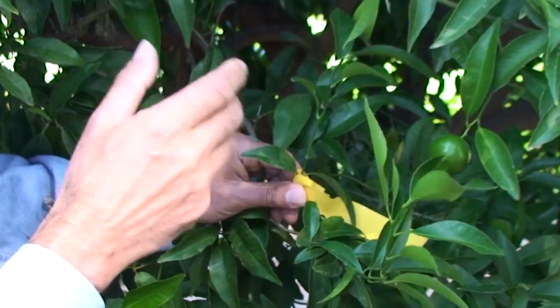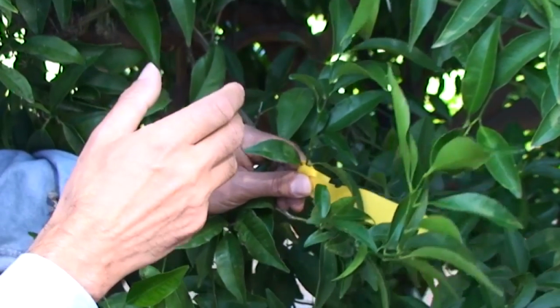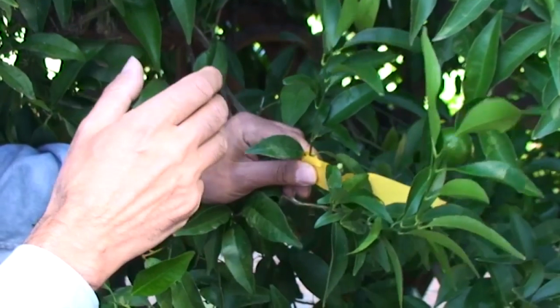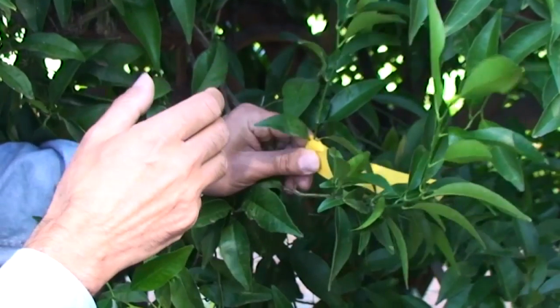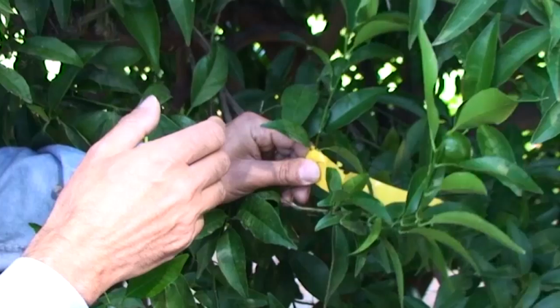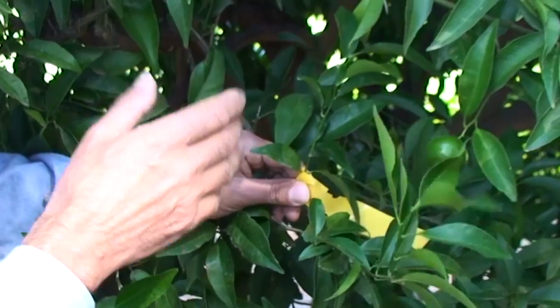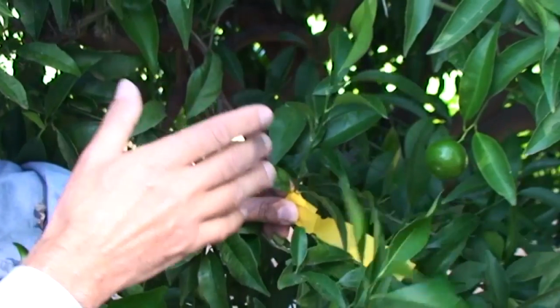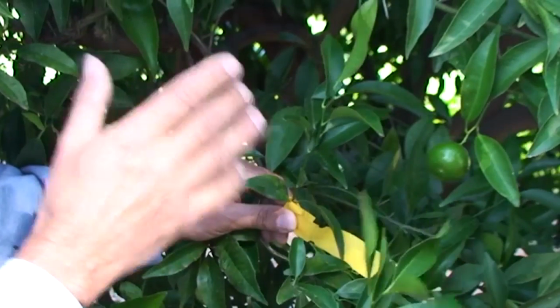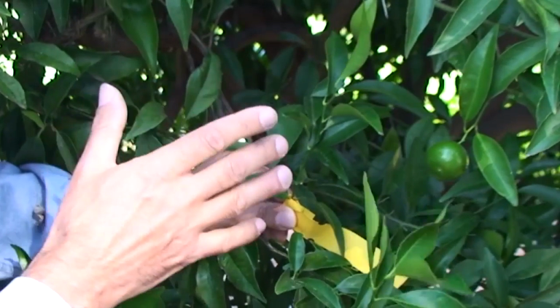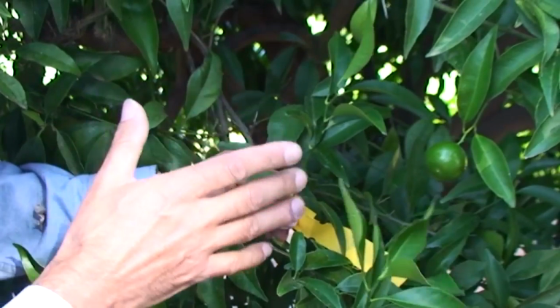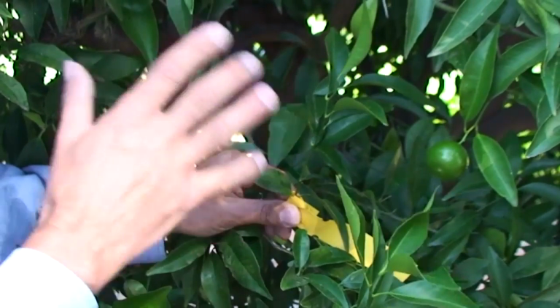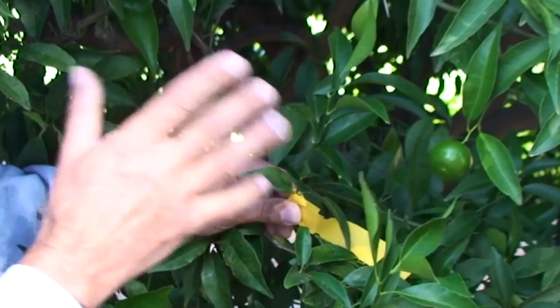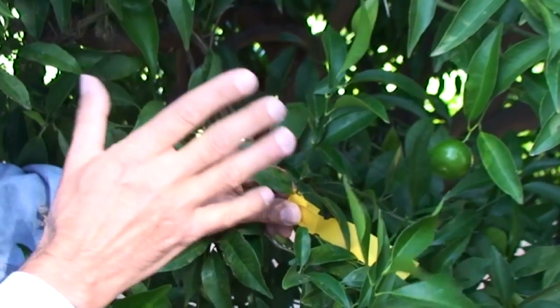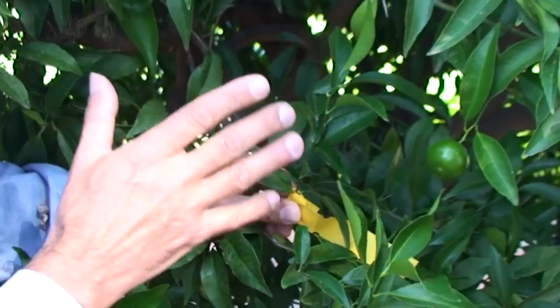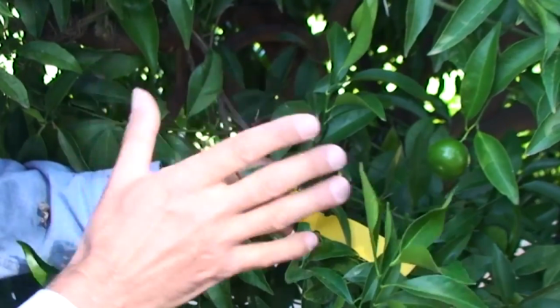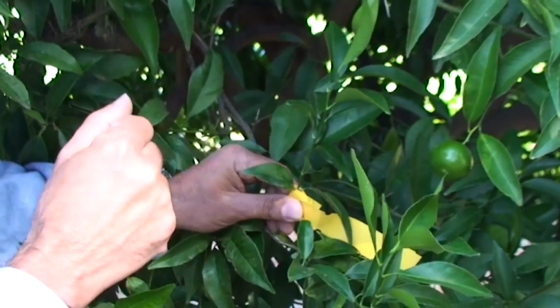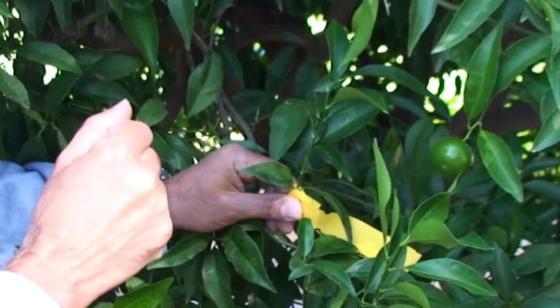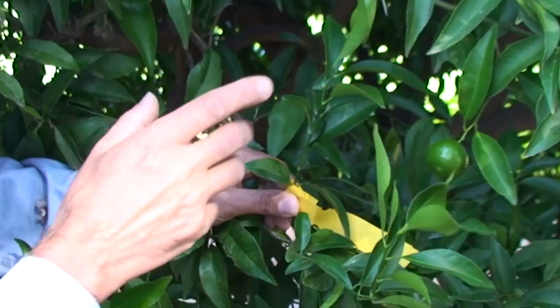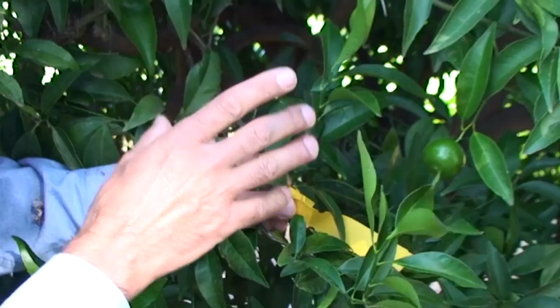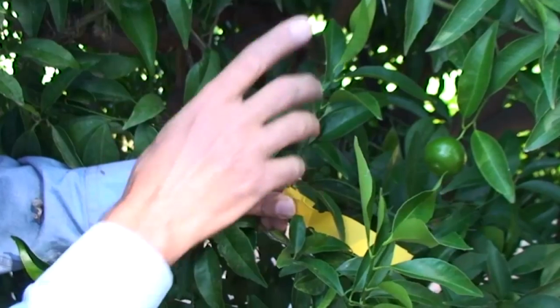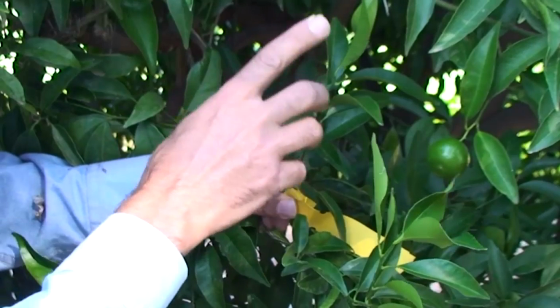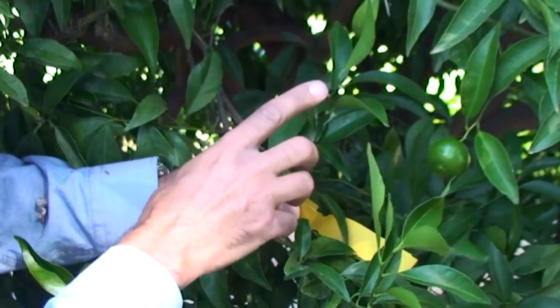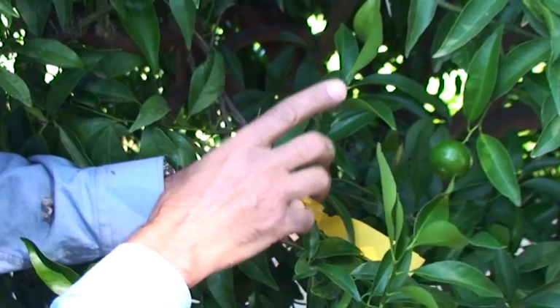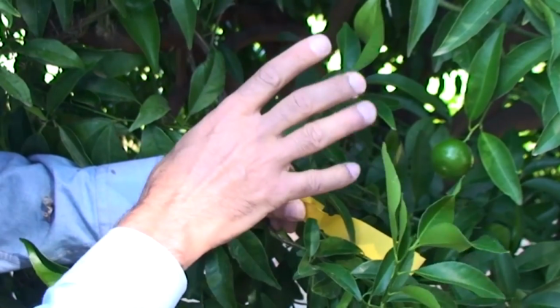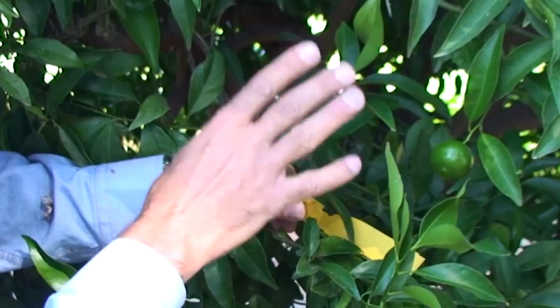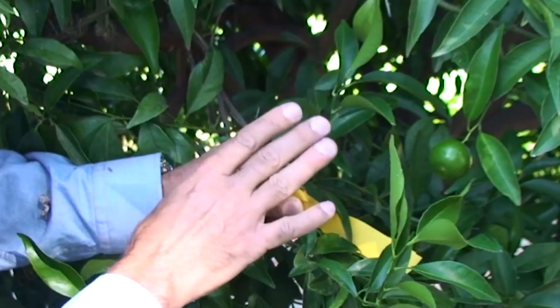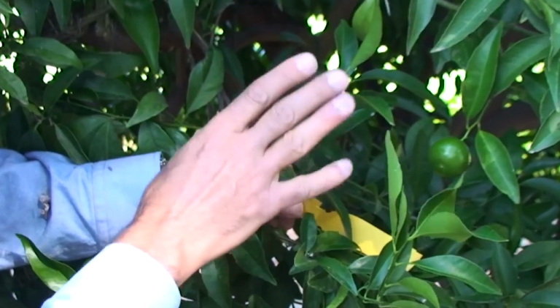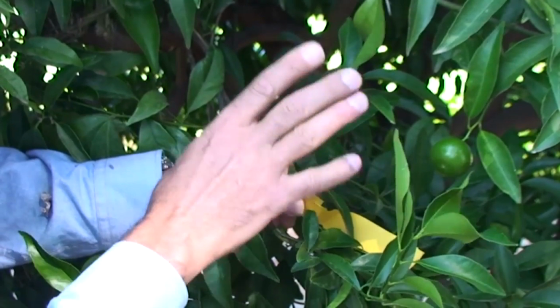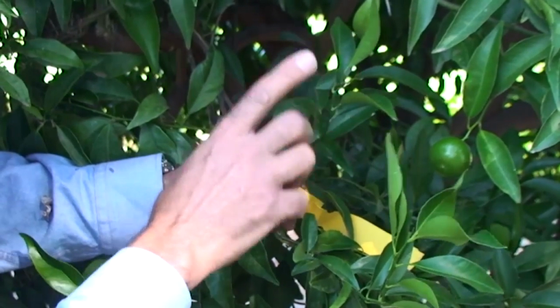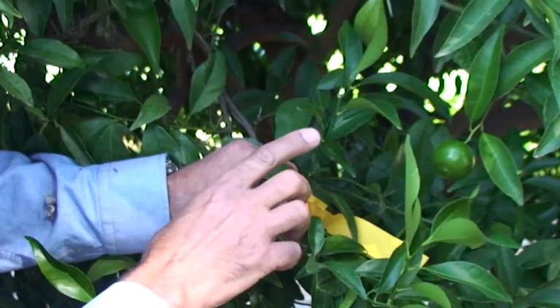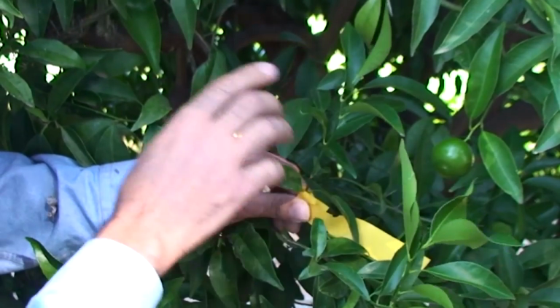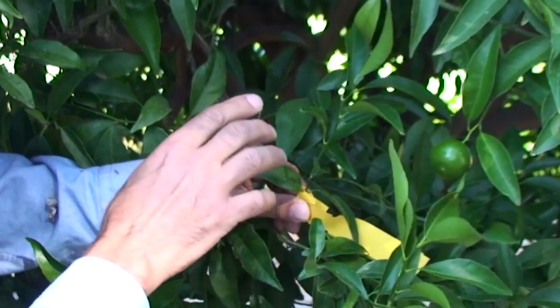However, sometimes you can get summer flush shoots that can have similar numbers of leaves. So therefore, I prefer to try and stick to about six leaves or less.